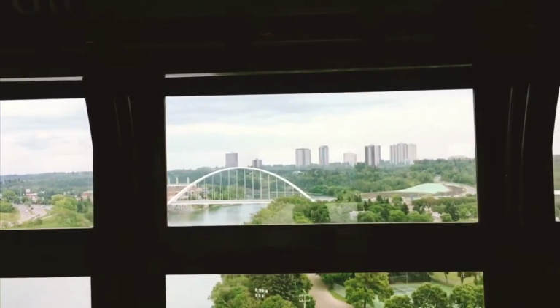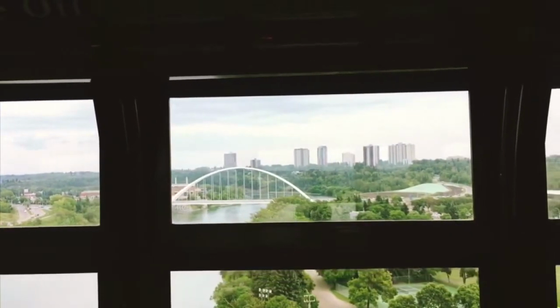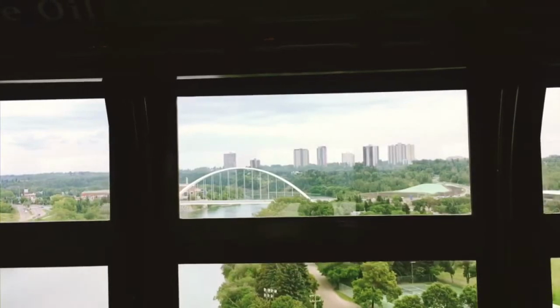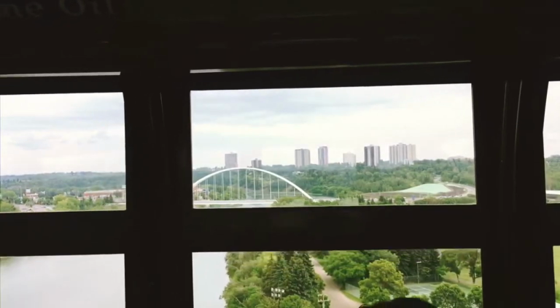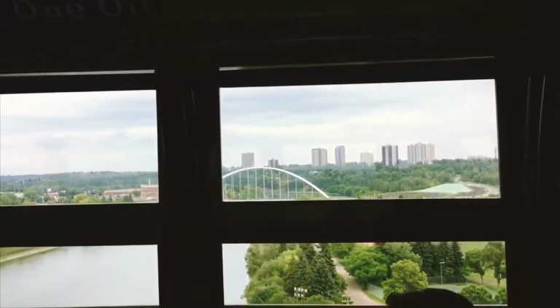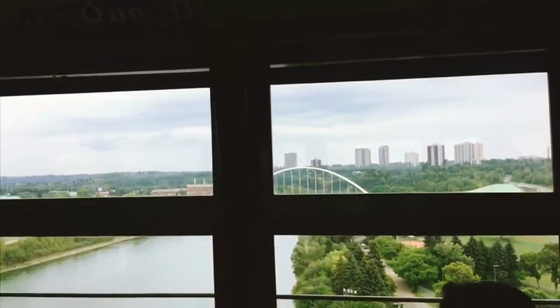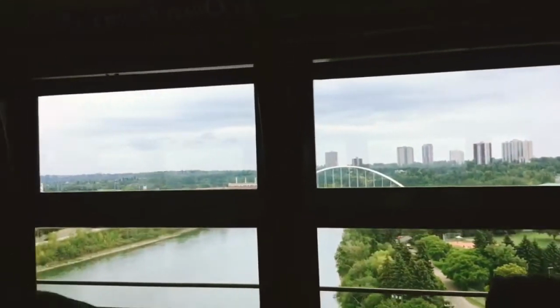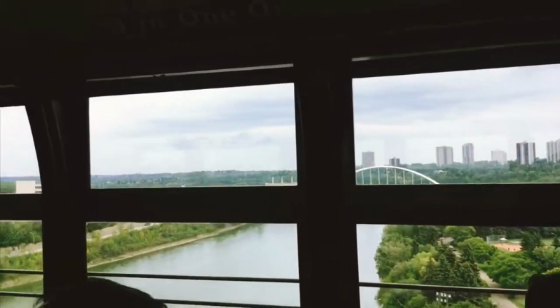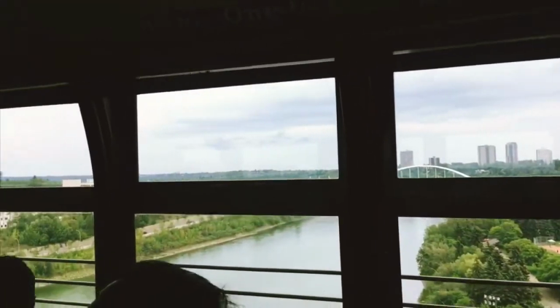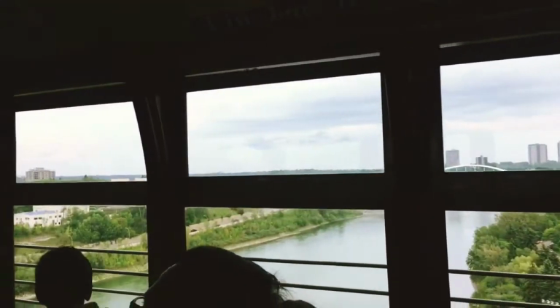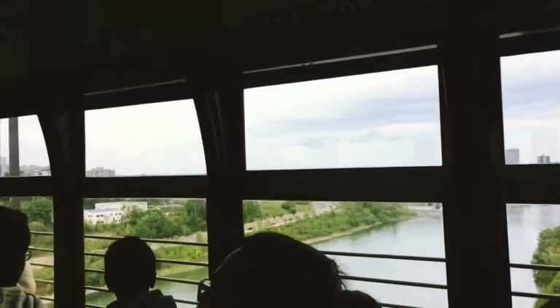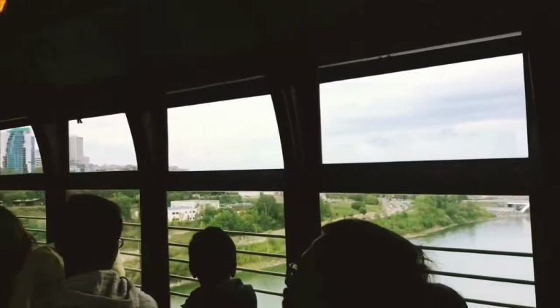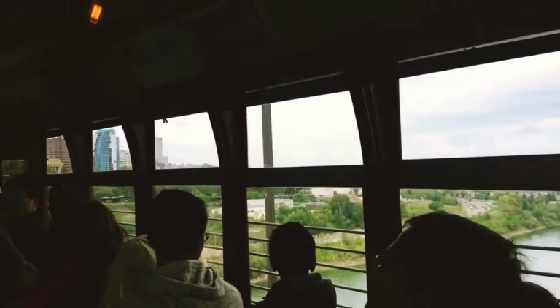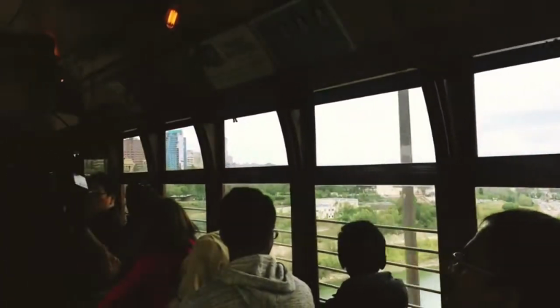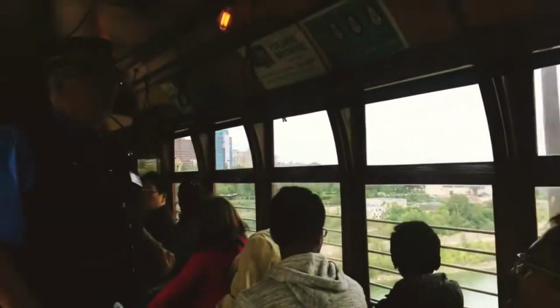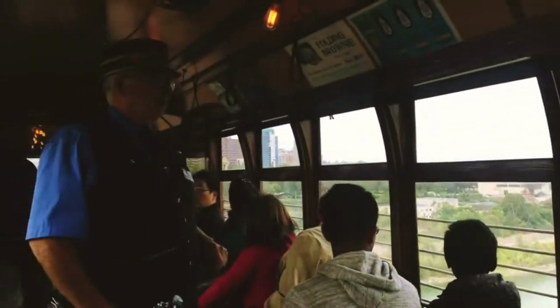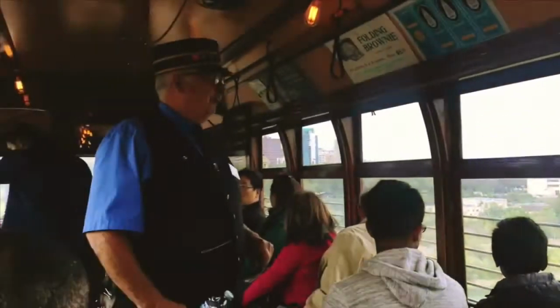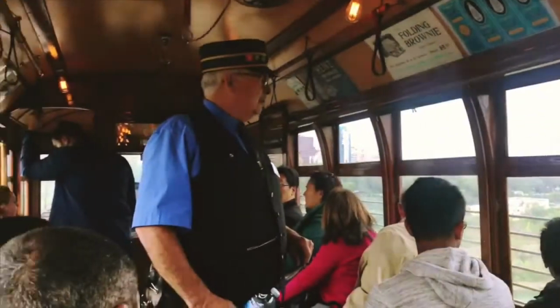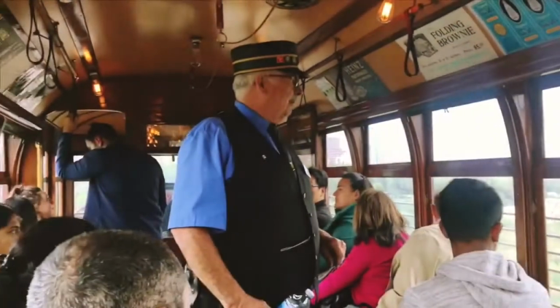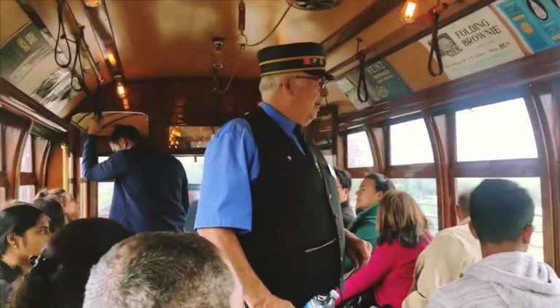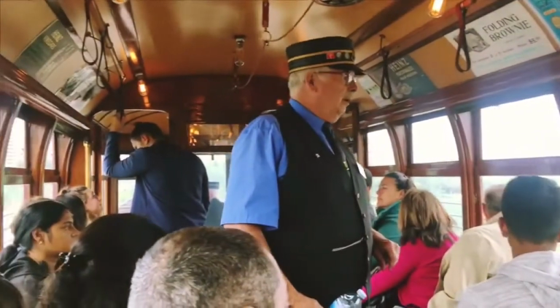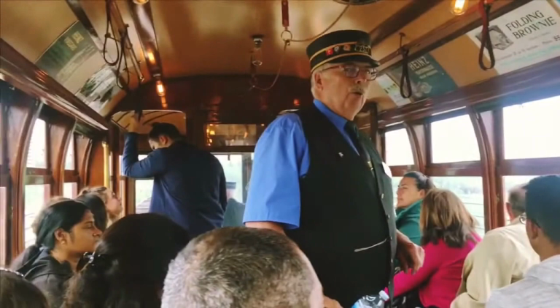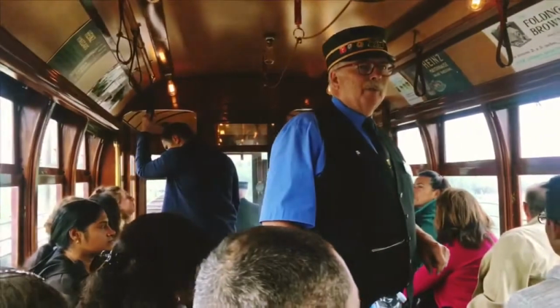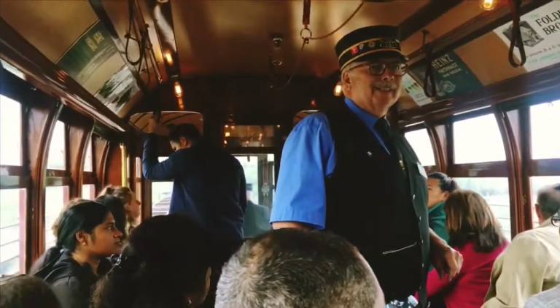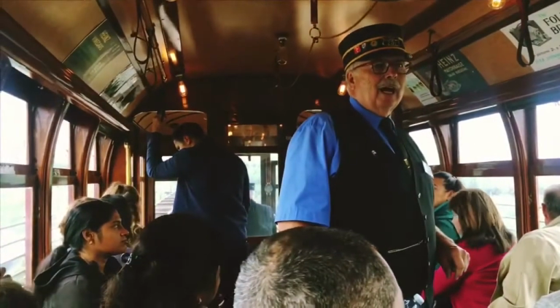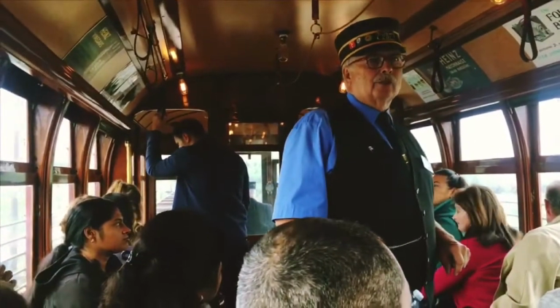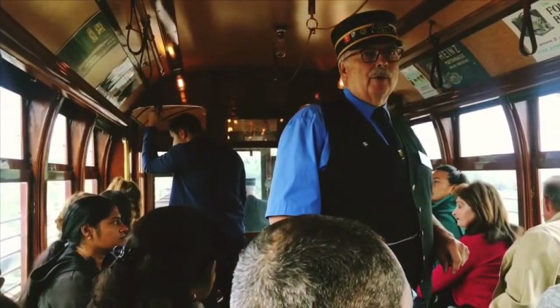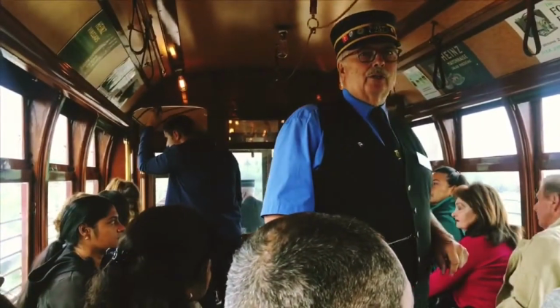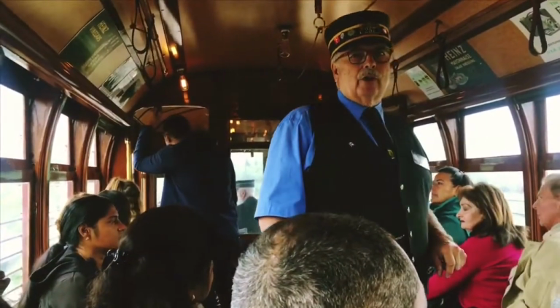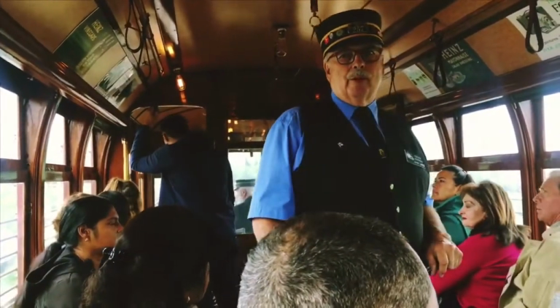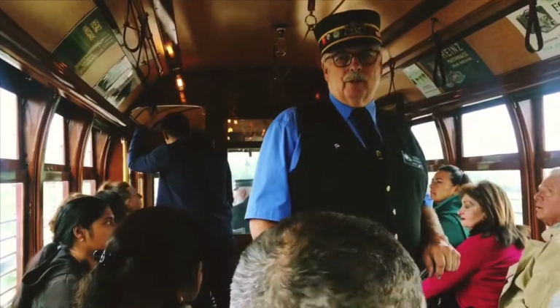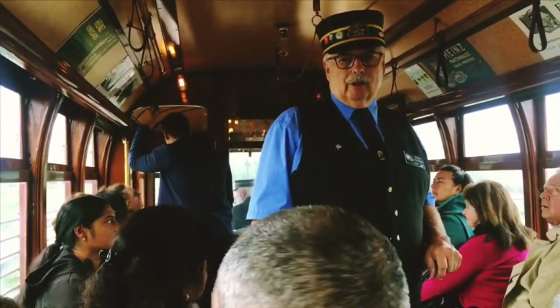Now that we're over the water, we're about 150 feet — or about 47 meters — above the water, which makes us the highest operating streetcar bridge in the world.